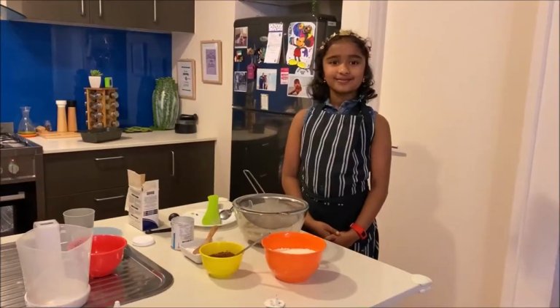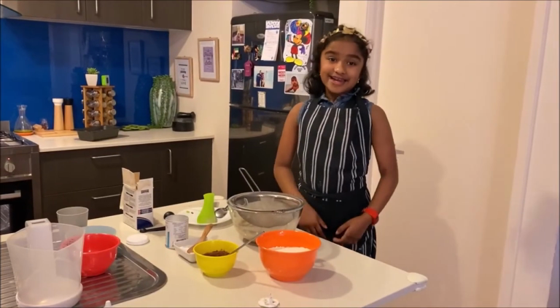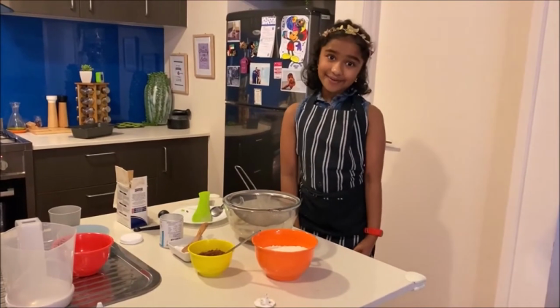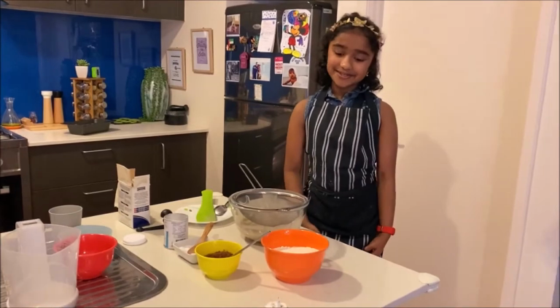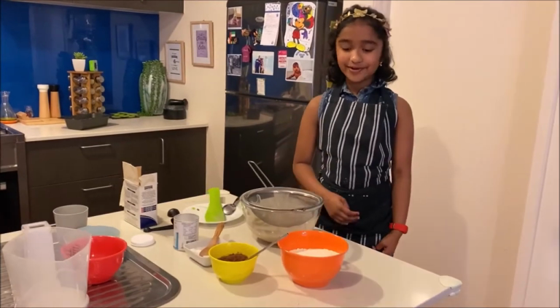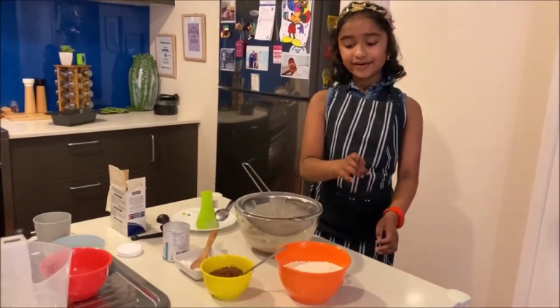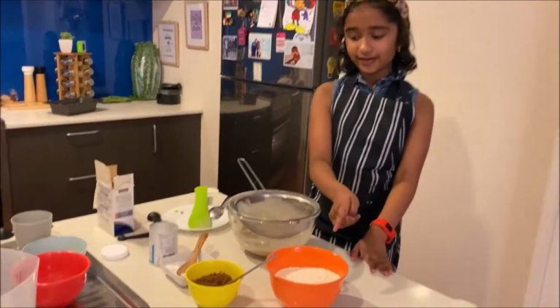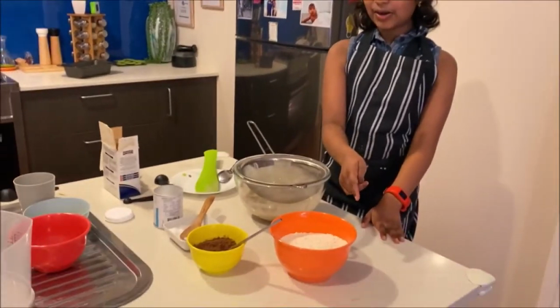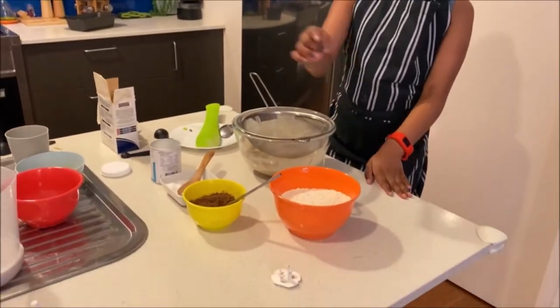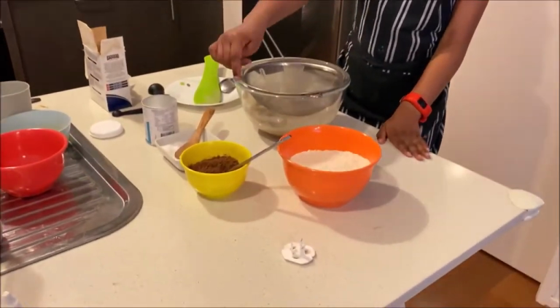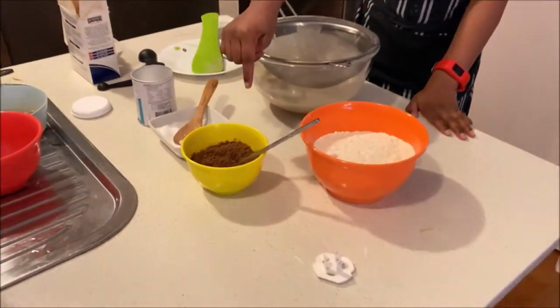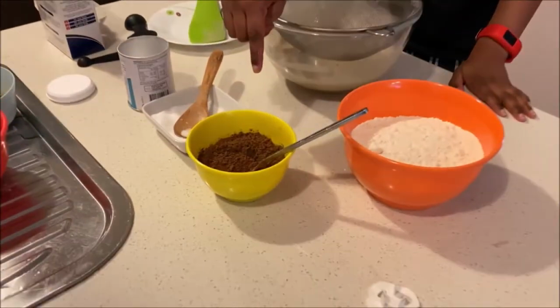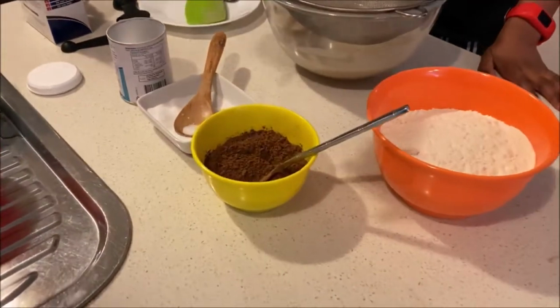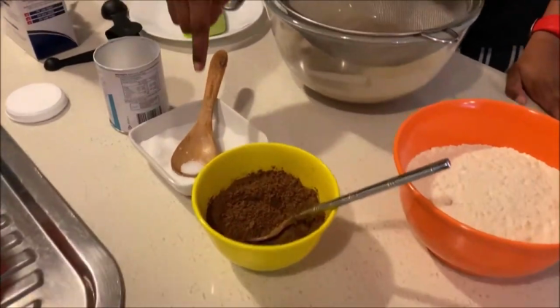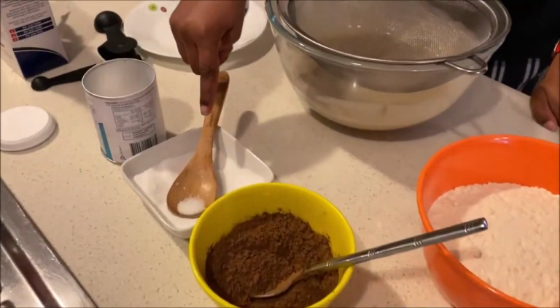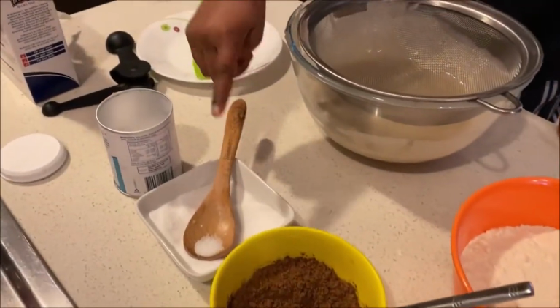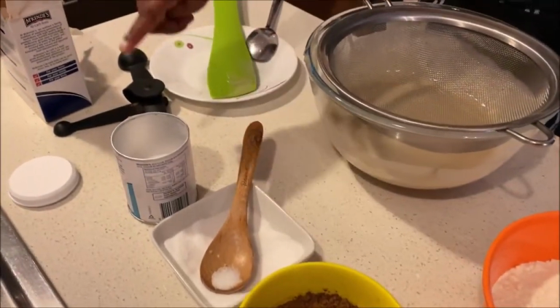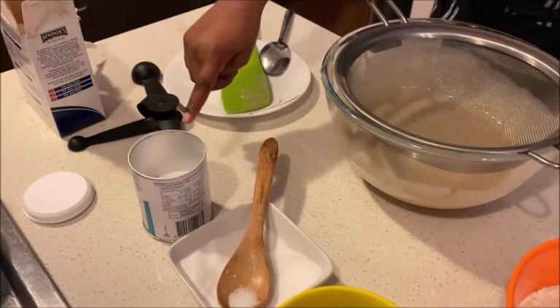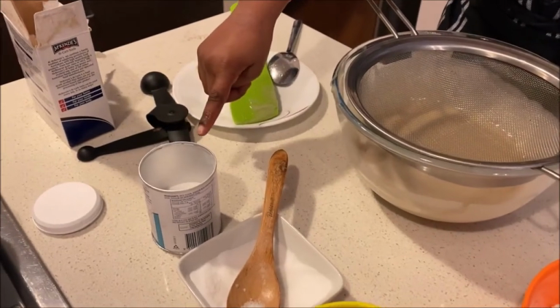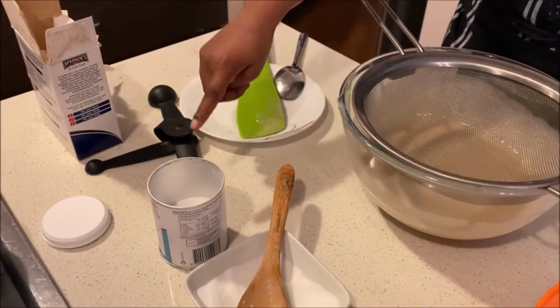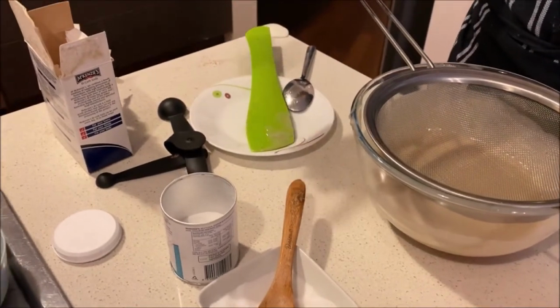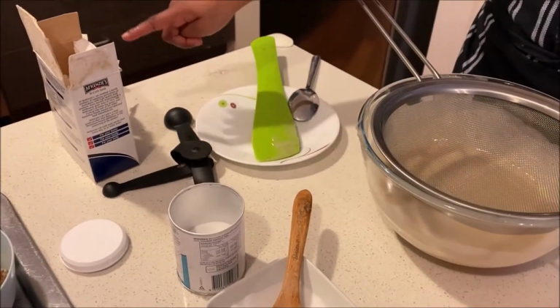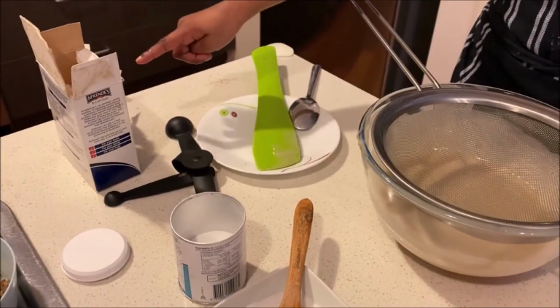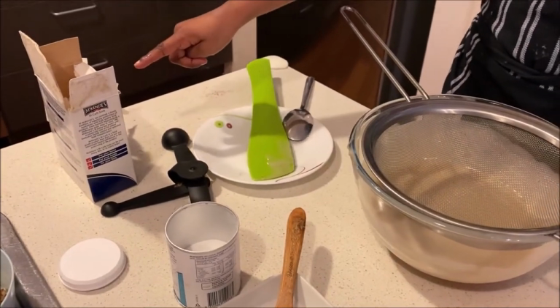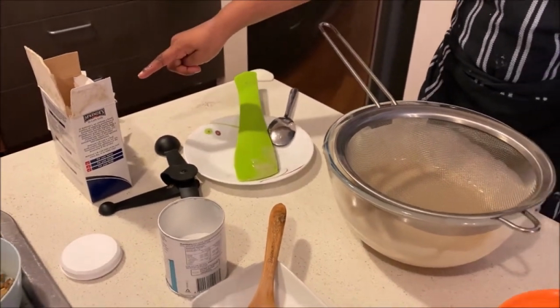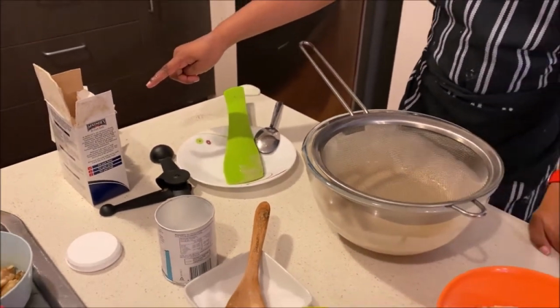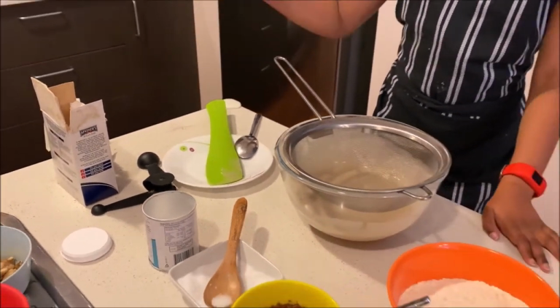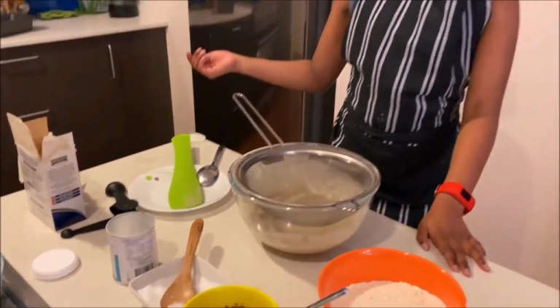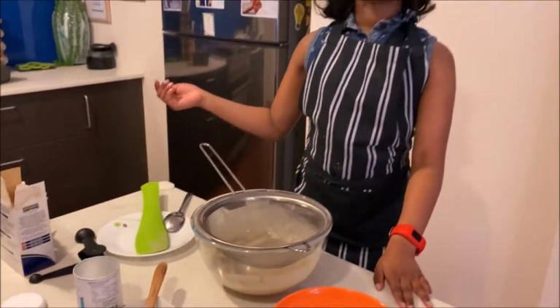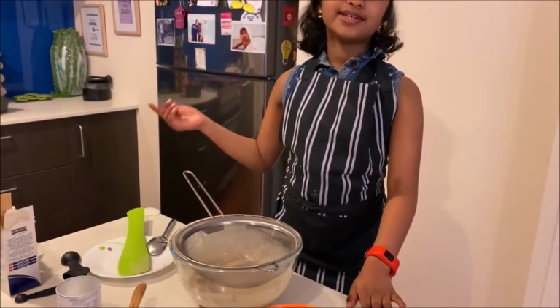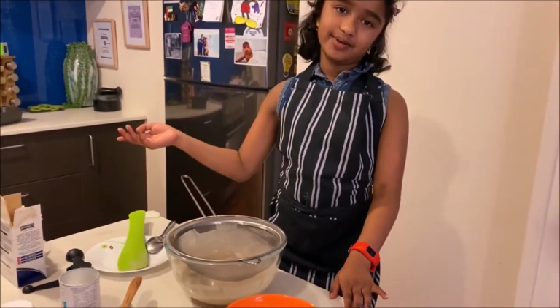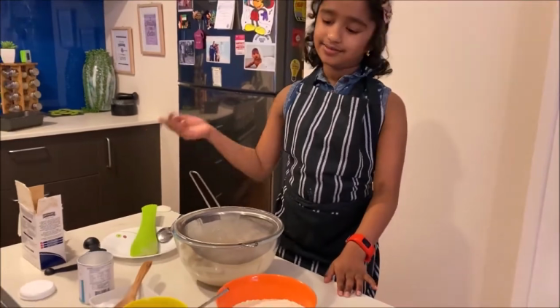Now we need to put flour, cocoa powder, salt, baking powder and baking soda, and then sift it and mix it.